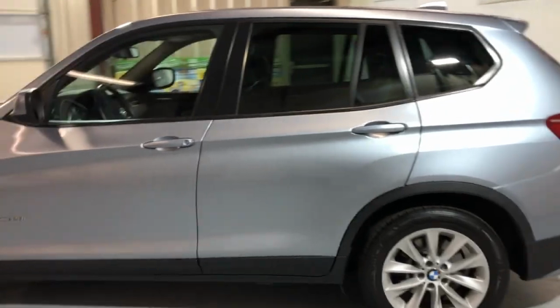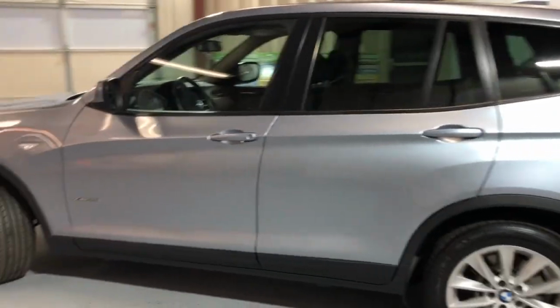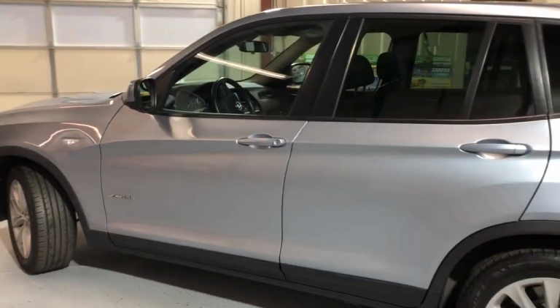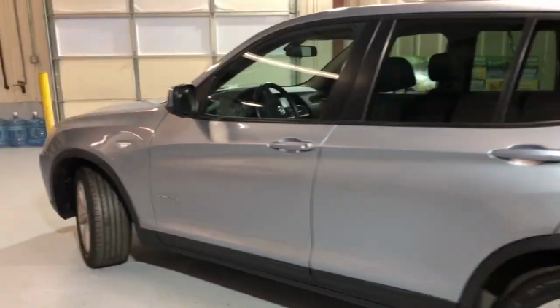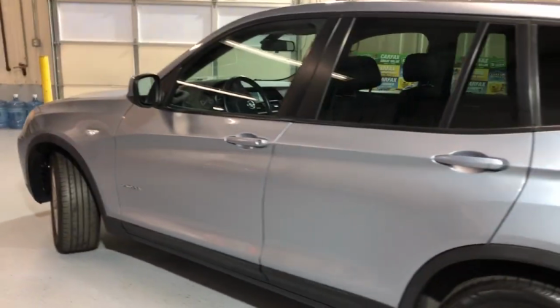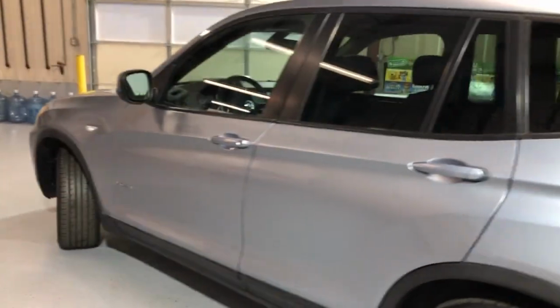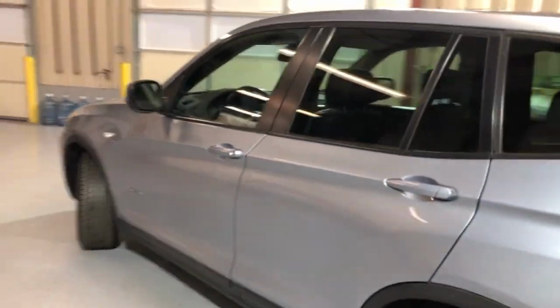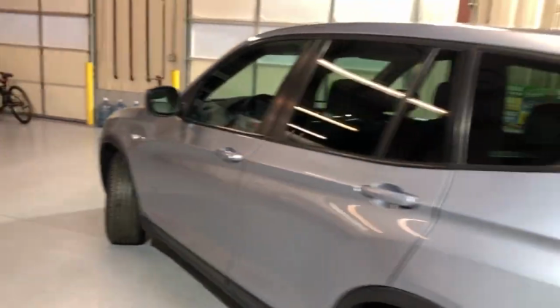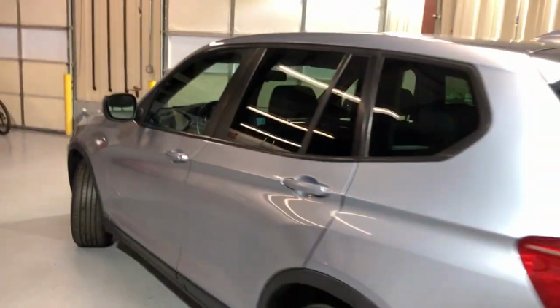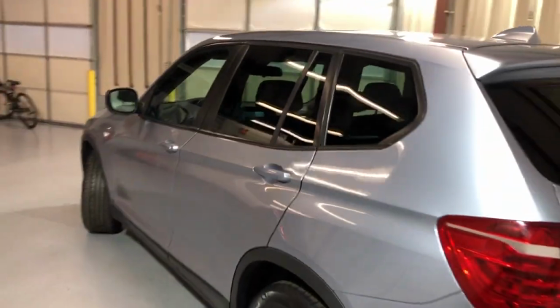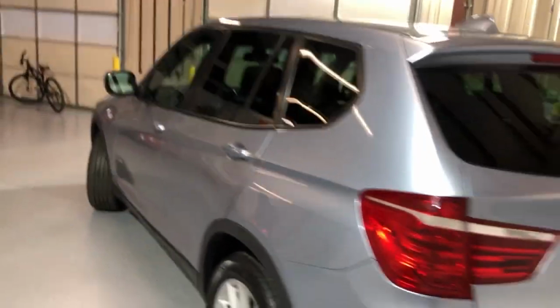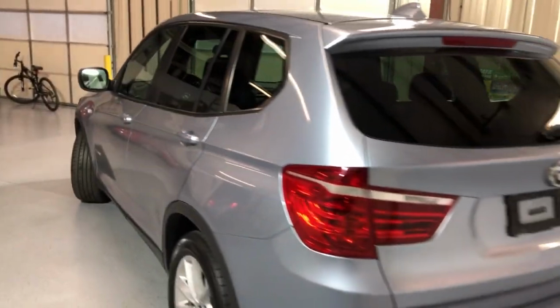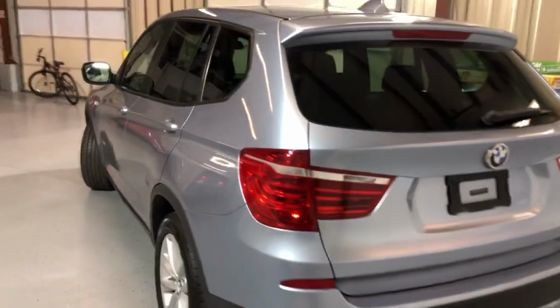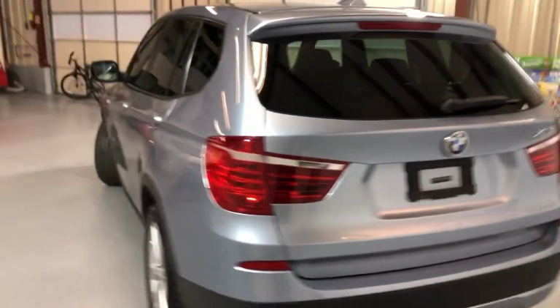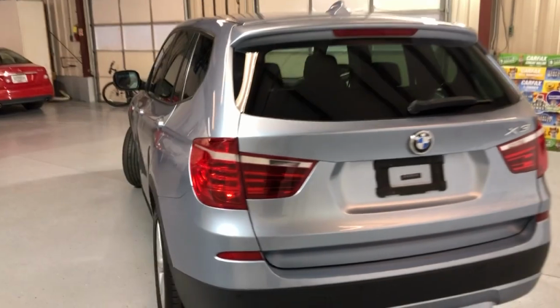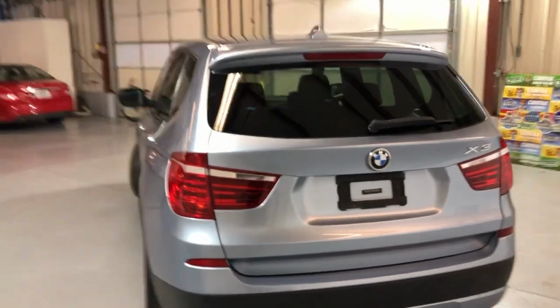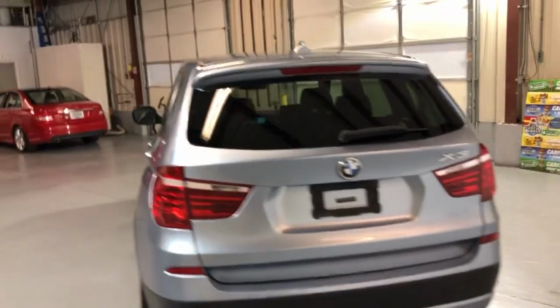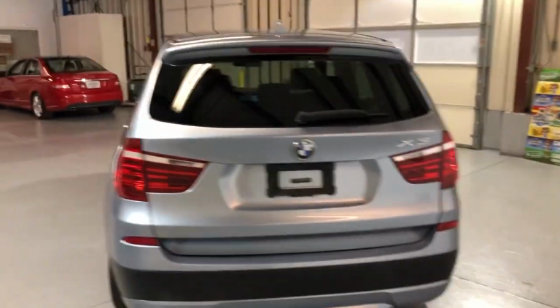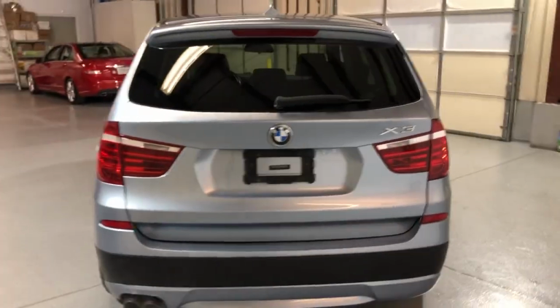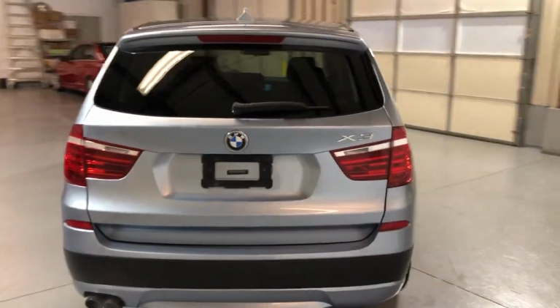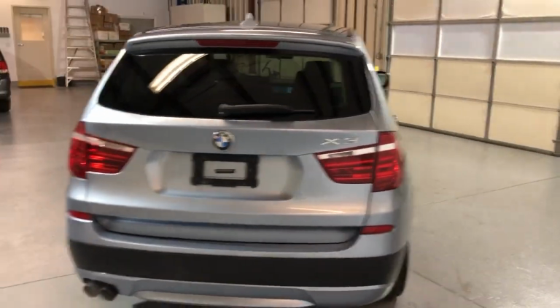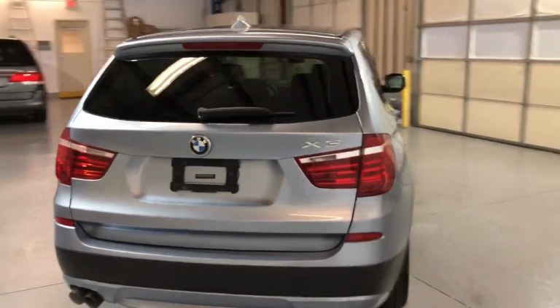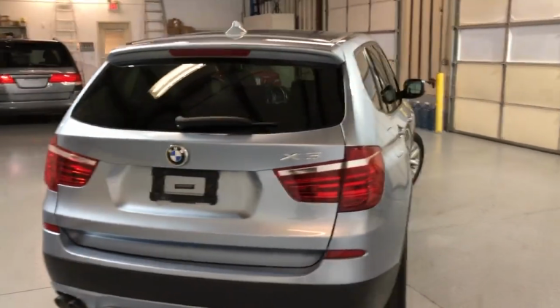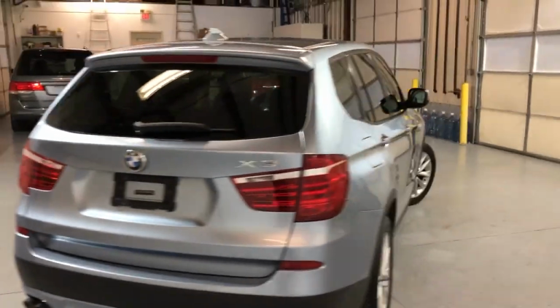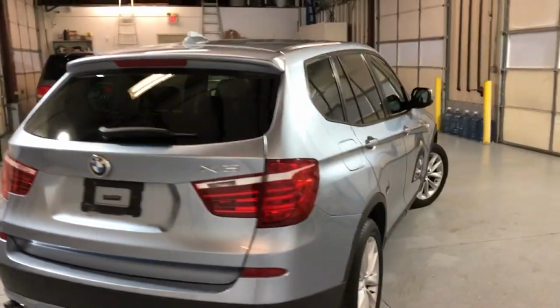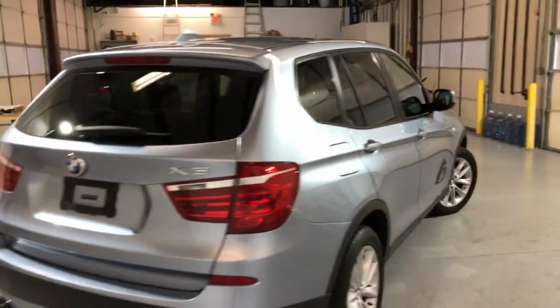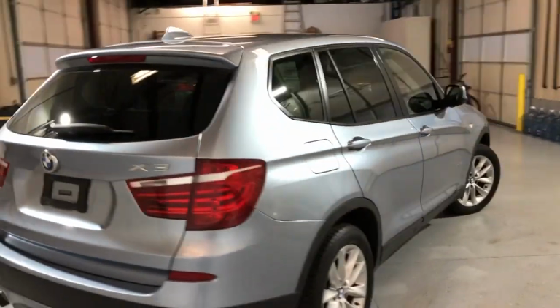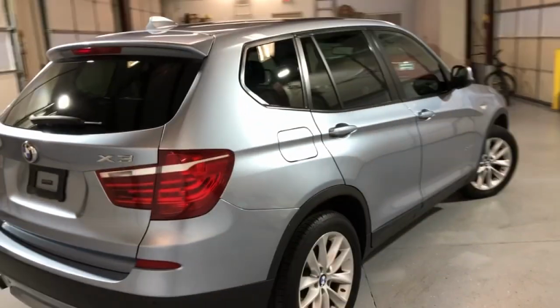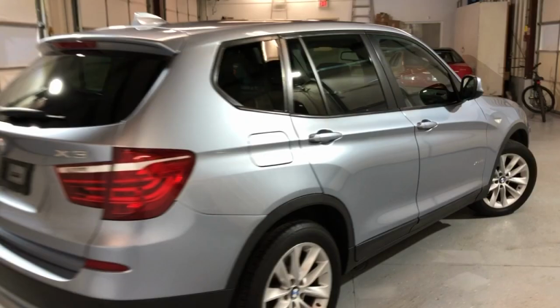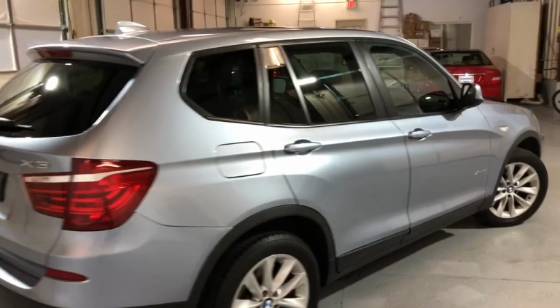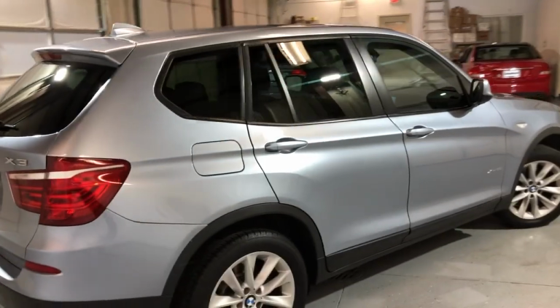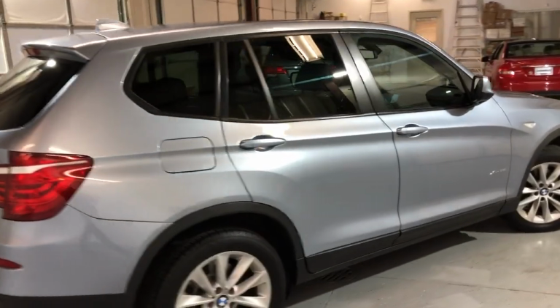Beautiful looking SUV, low miles for the year, very well kept and maintained. Parking sensors front and back, tinted windows, alloy wheels, nice tires.